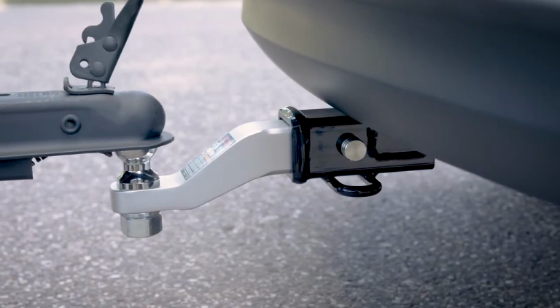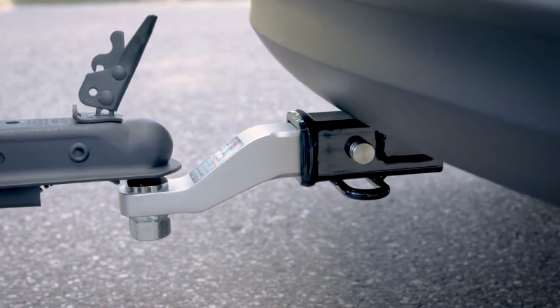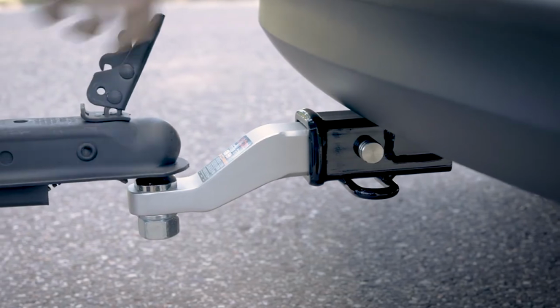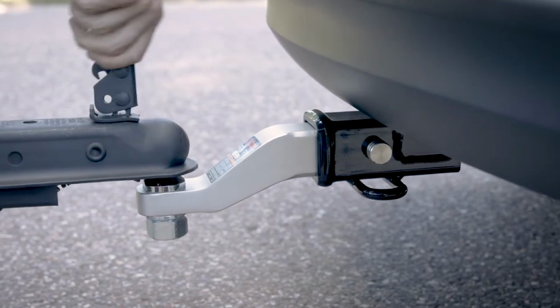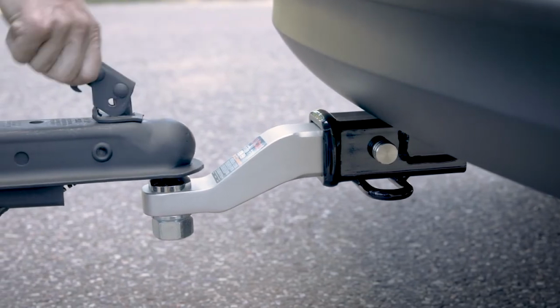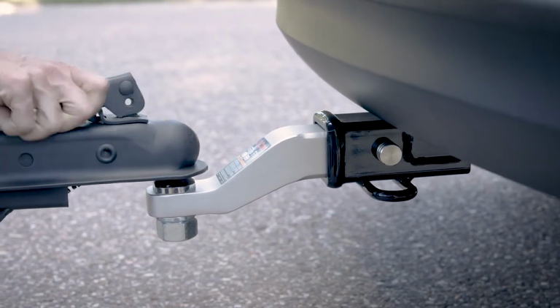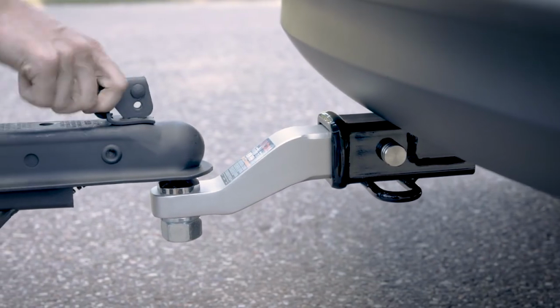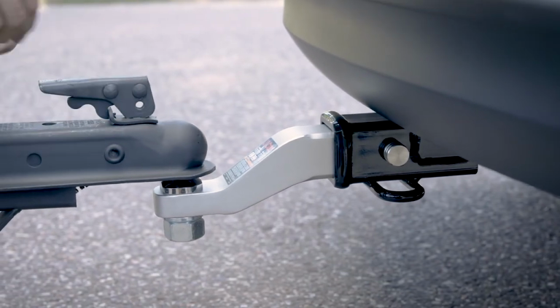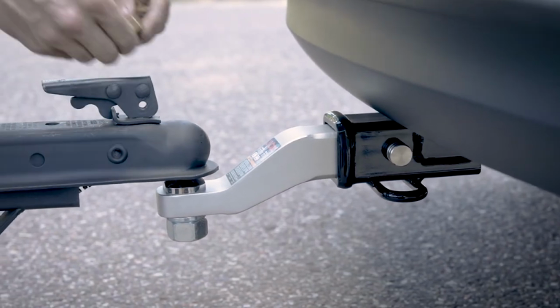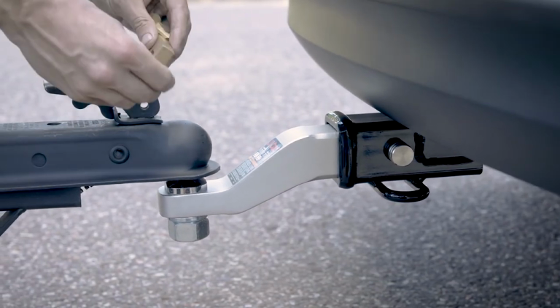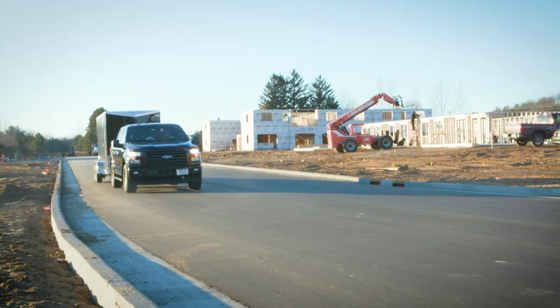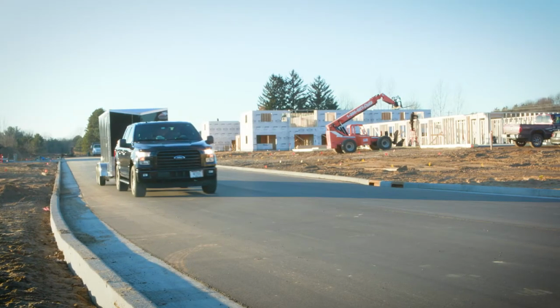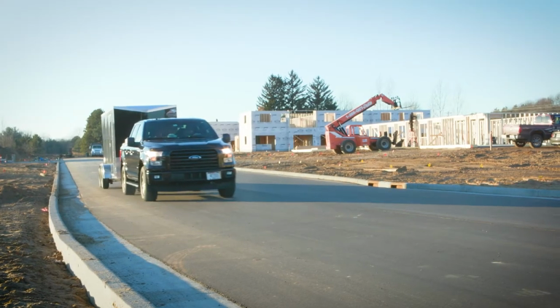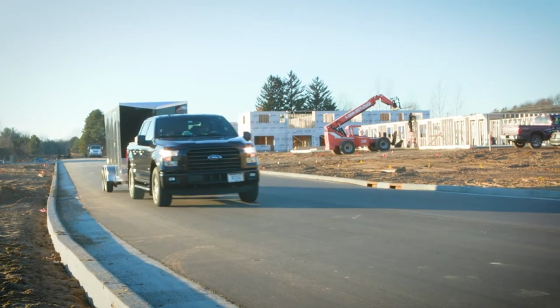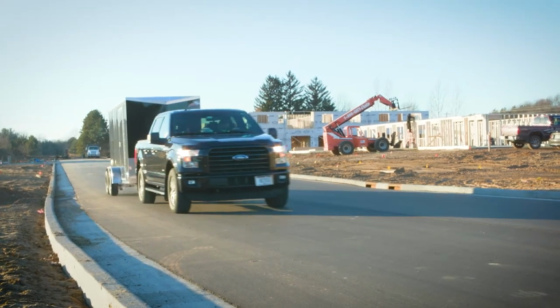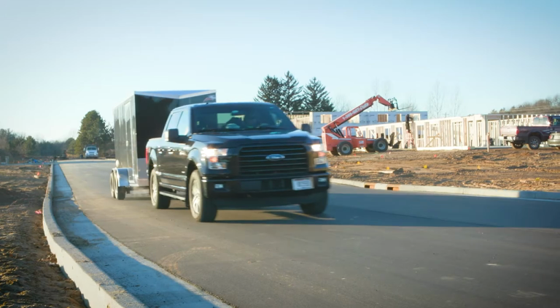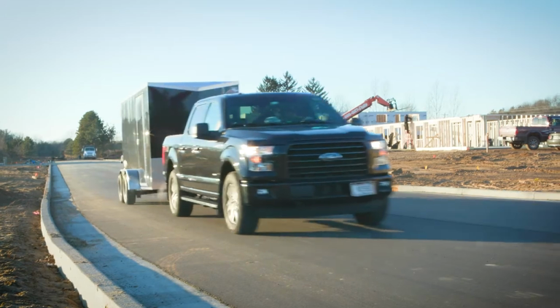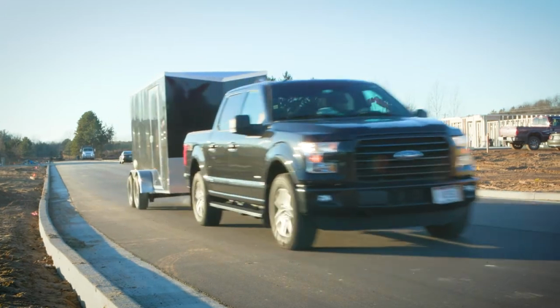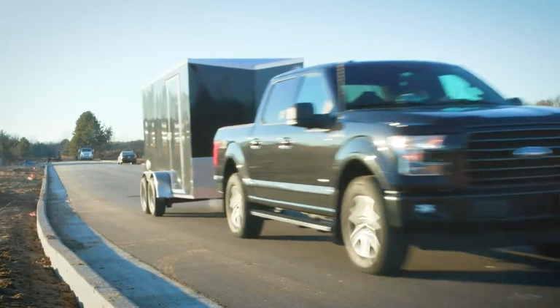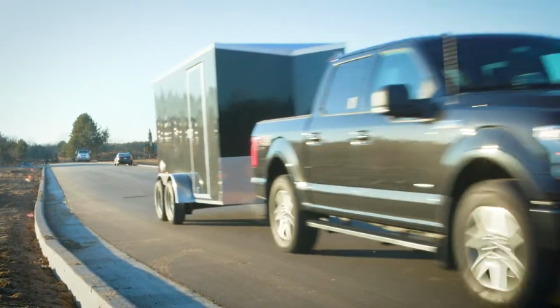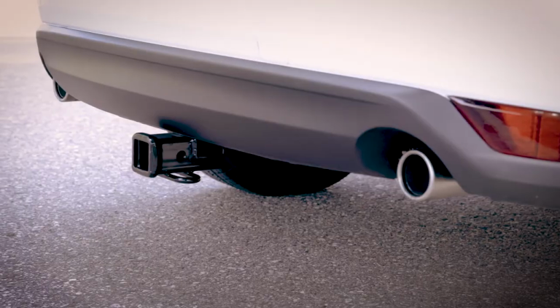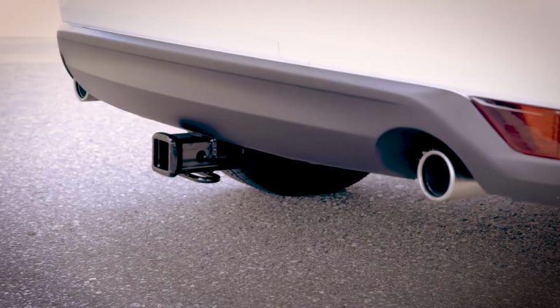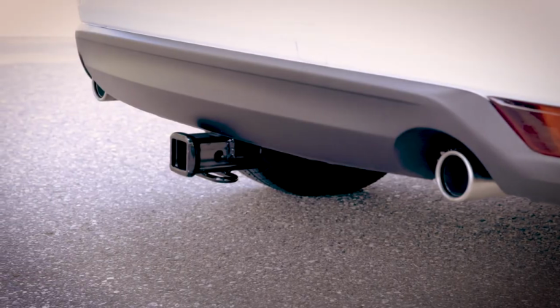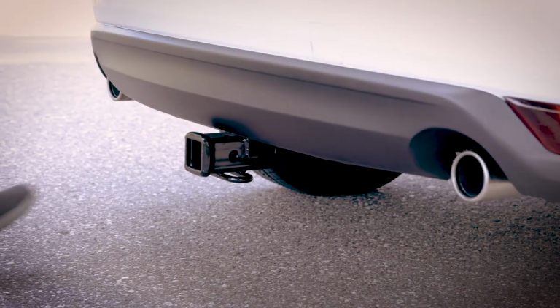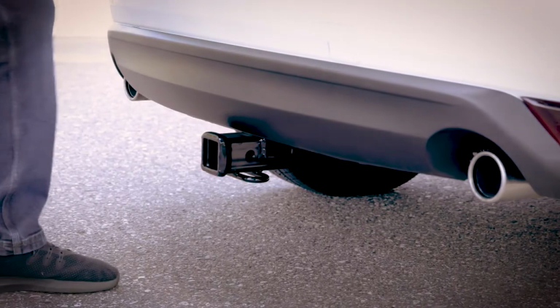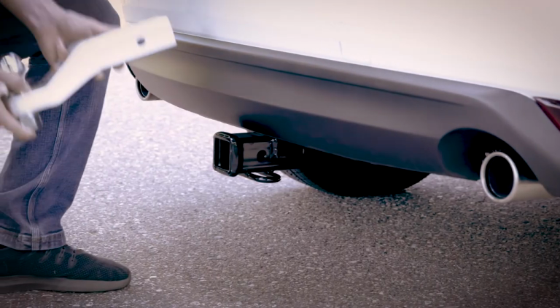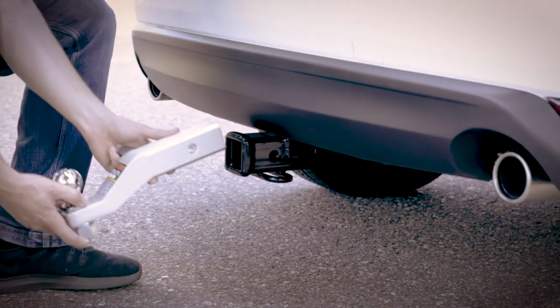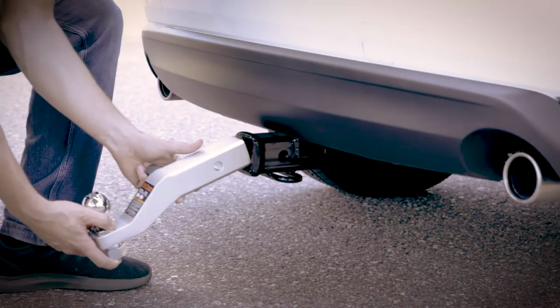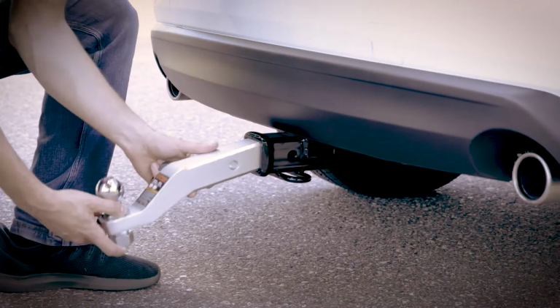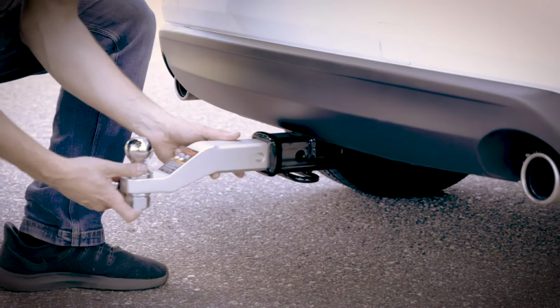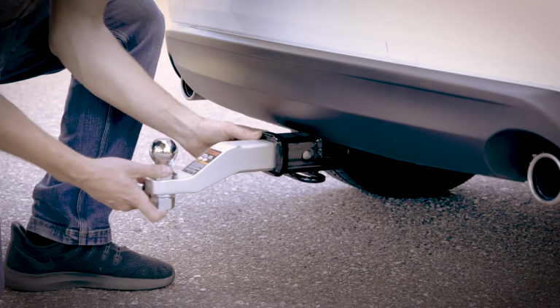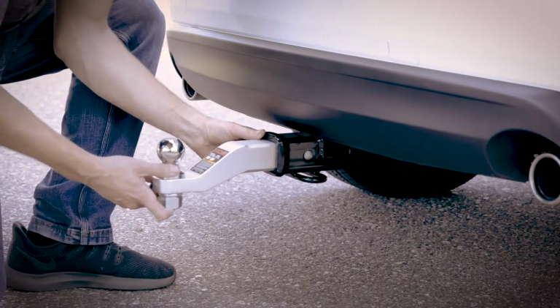Available in multiple weight capacities and drop lengths to complement any towing setup, these ball mounts allow you to hit the road with confidence and get the job done. Get ready to bring it with an aluminum ball mount from Kurt.